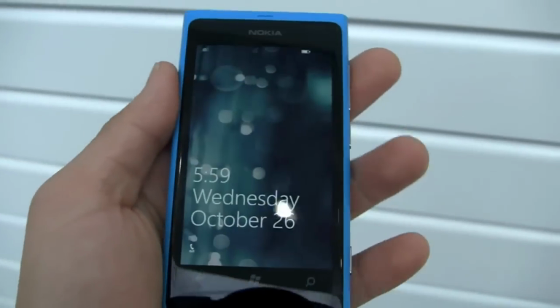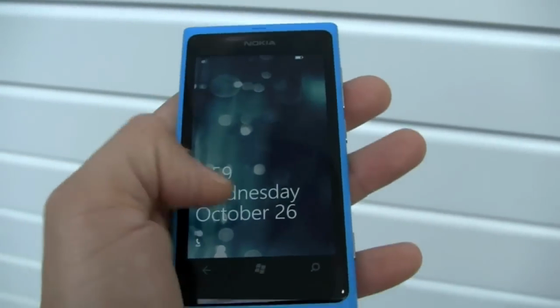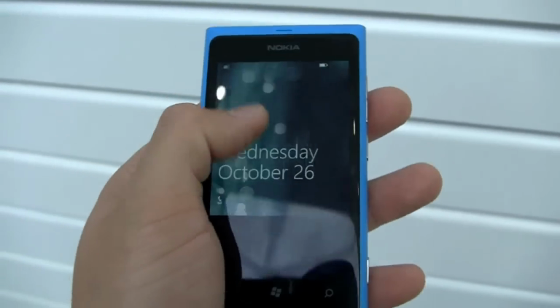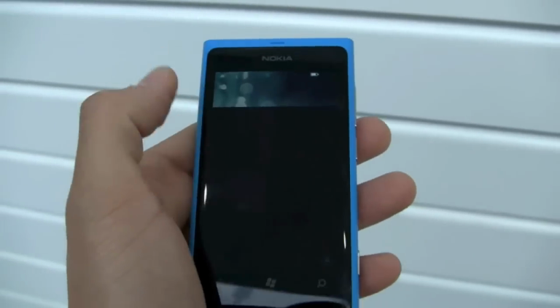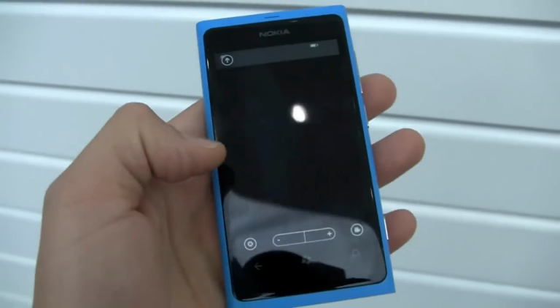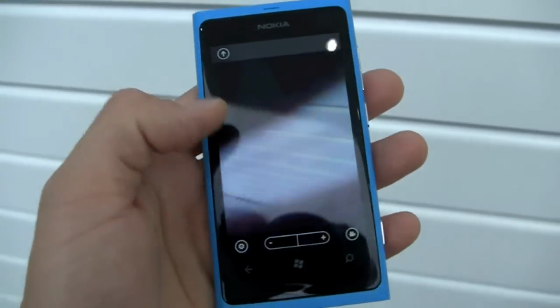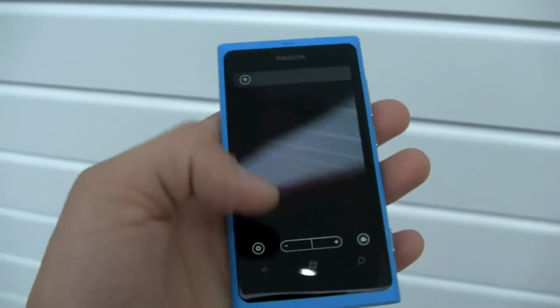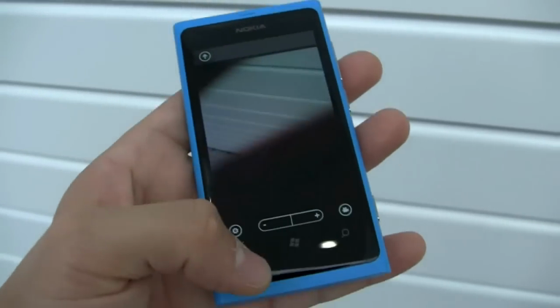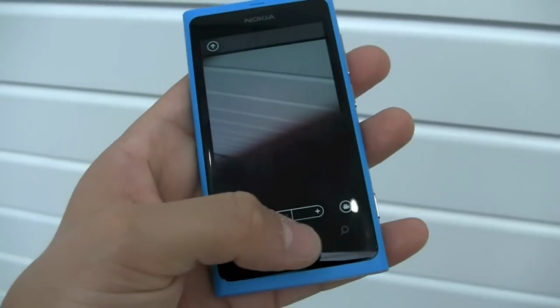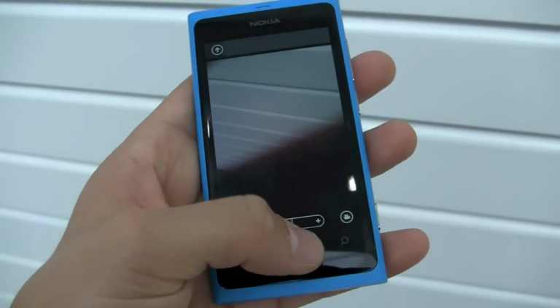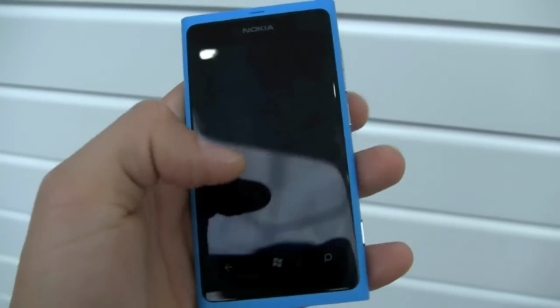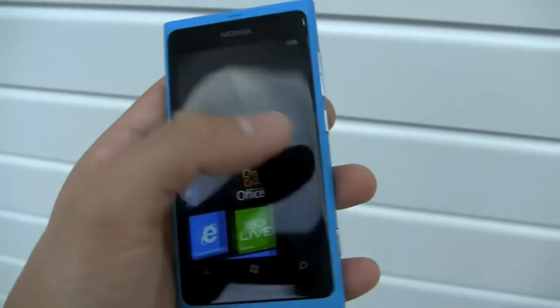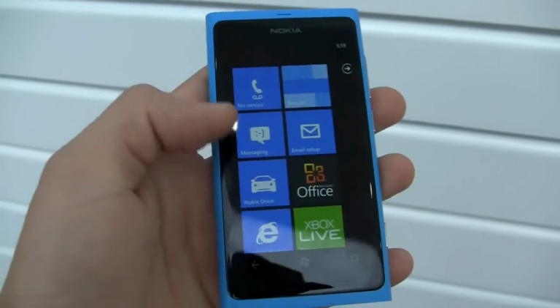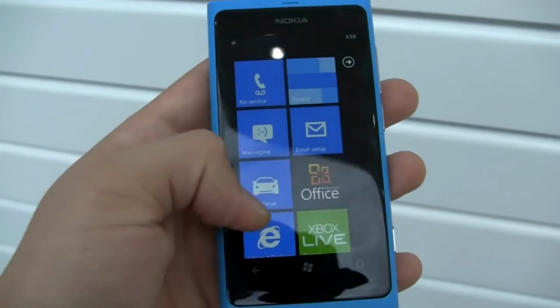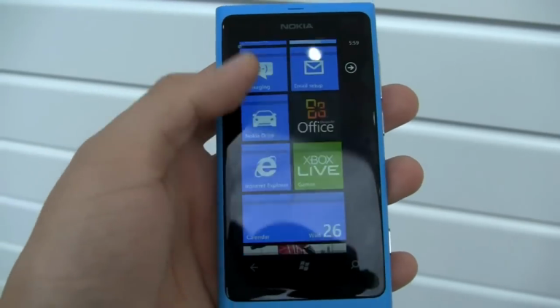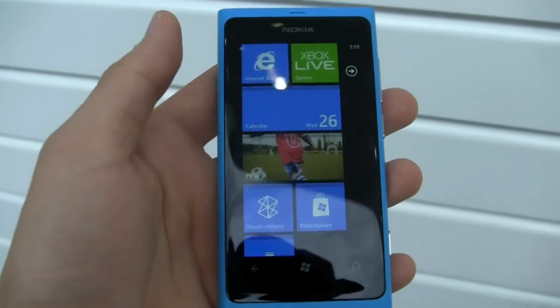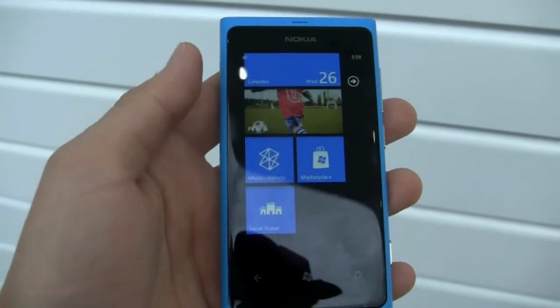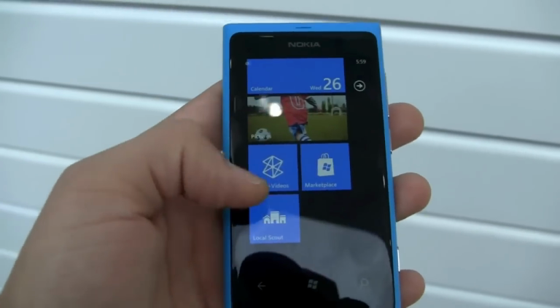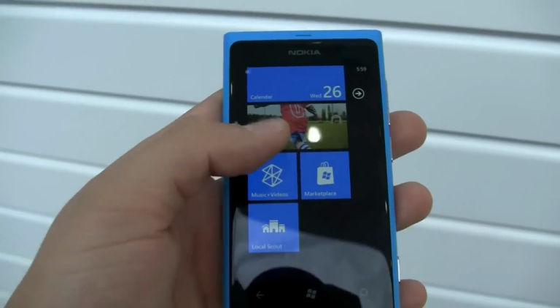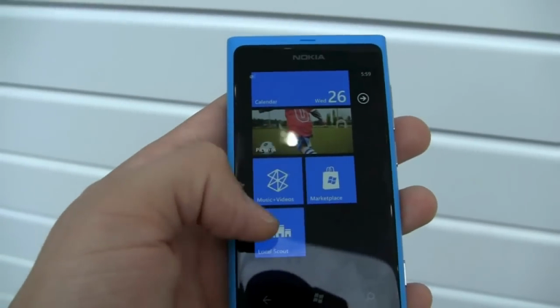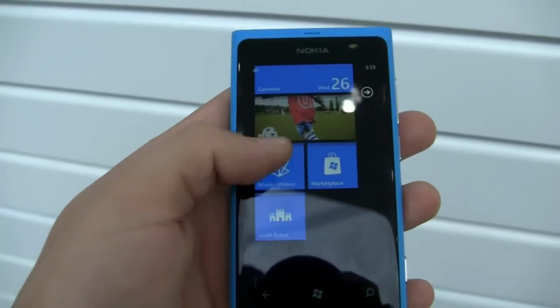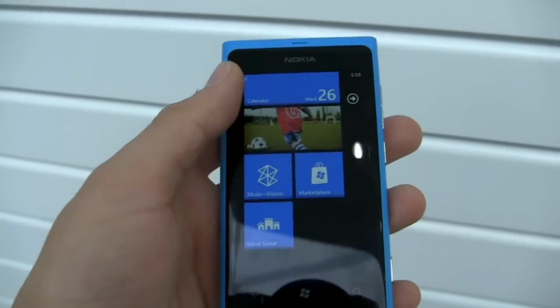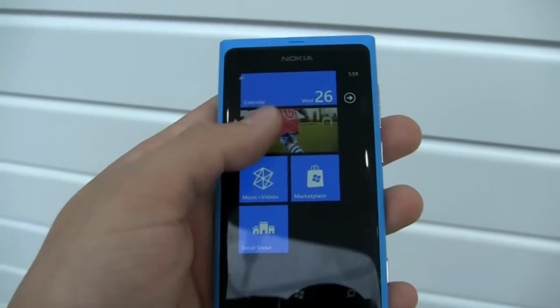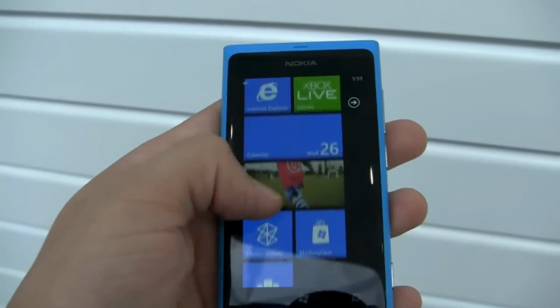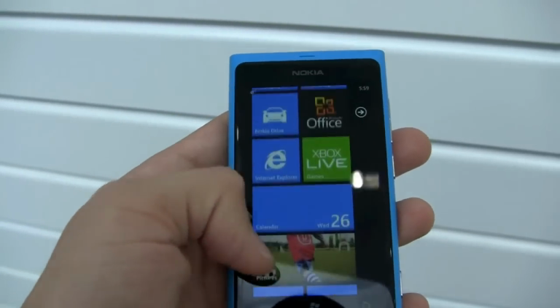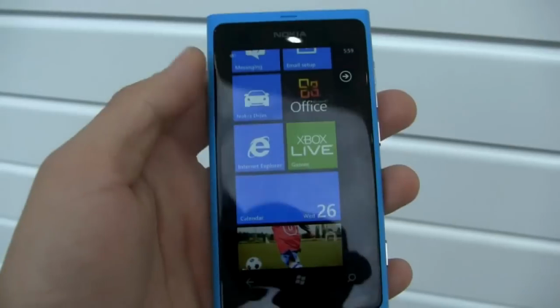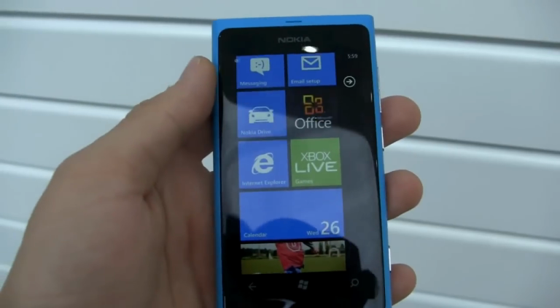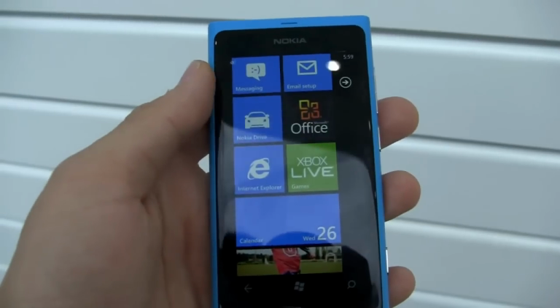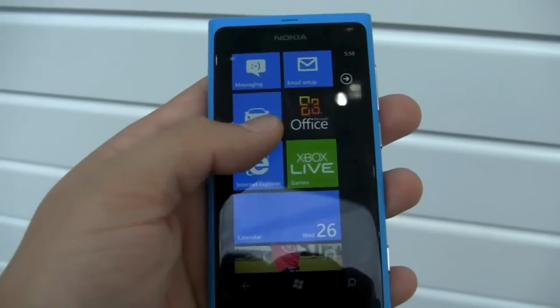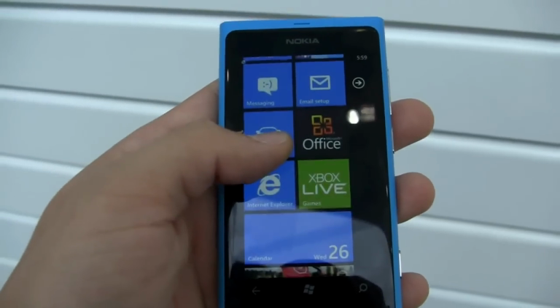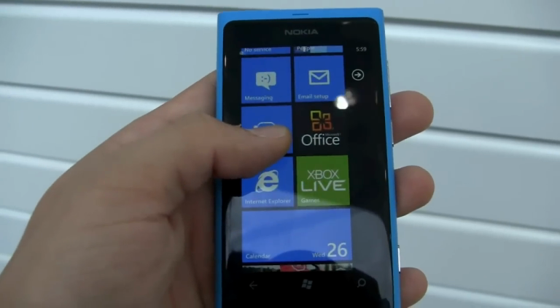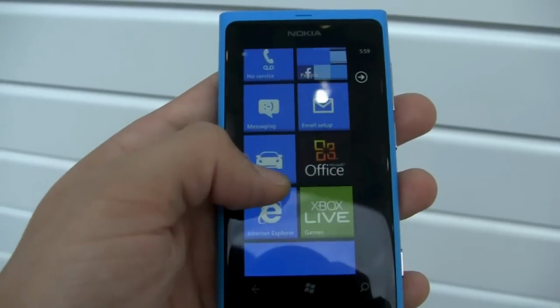Overall a pretty nice phone — great in-hand feel. On the software side, I'm a big fan of Windows Mango, so I'm excited to see the Nokia apps in action.